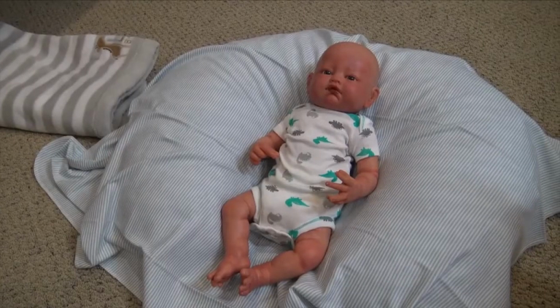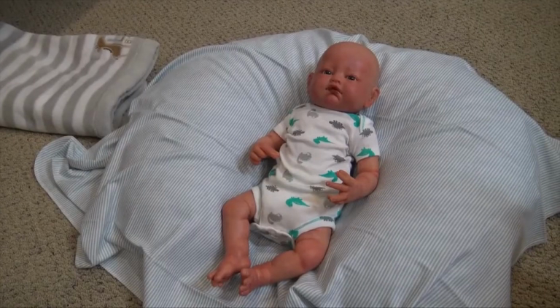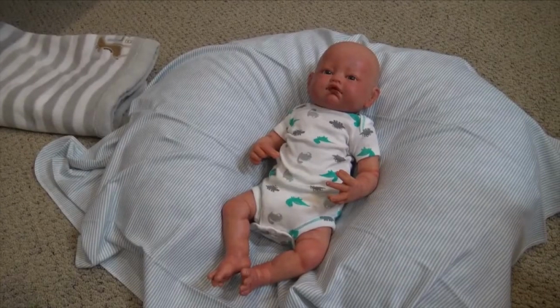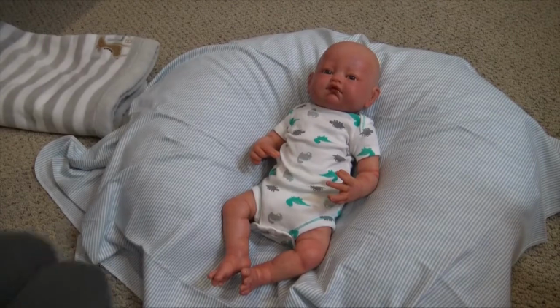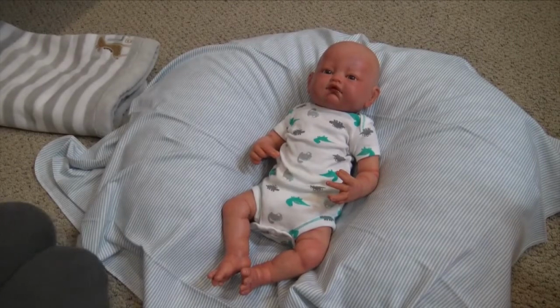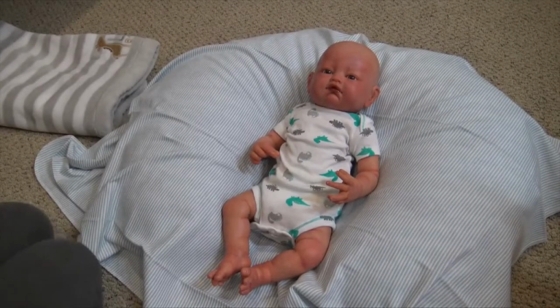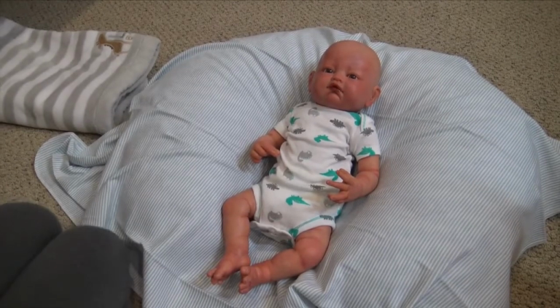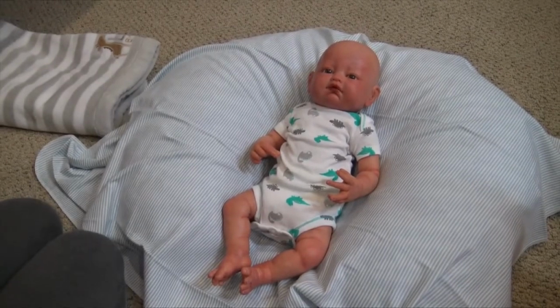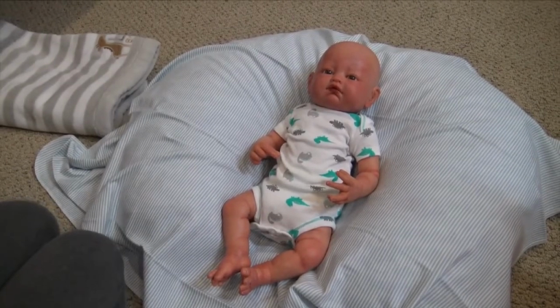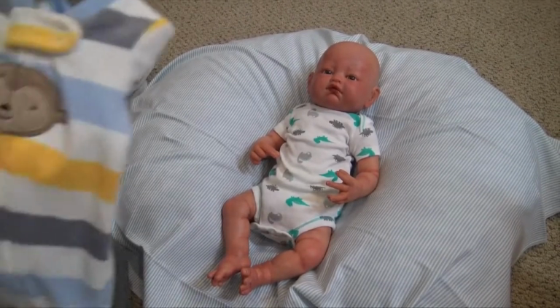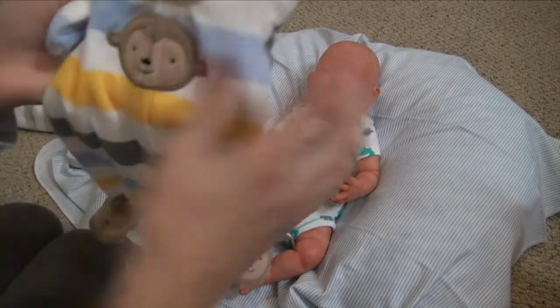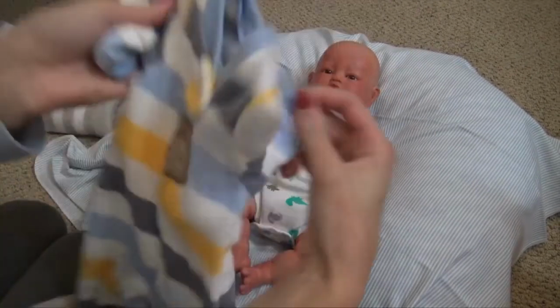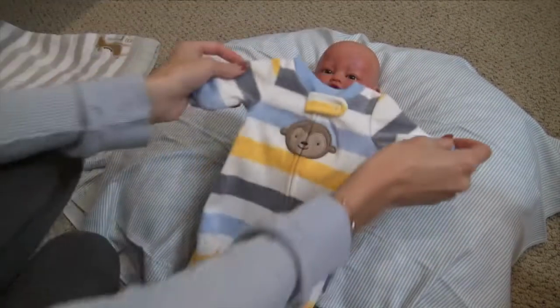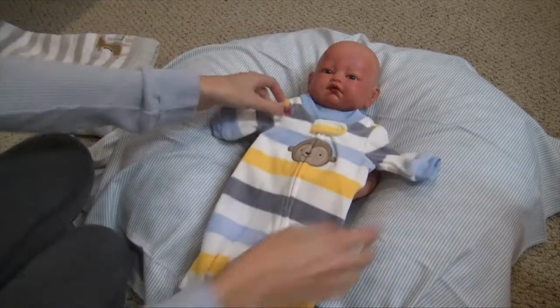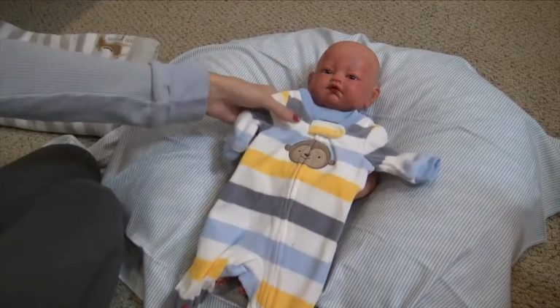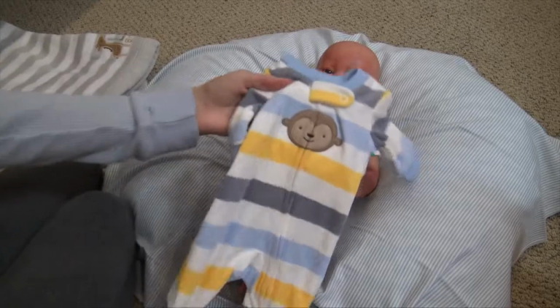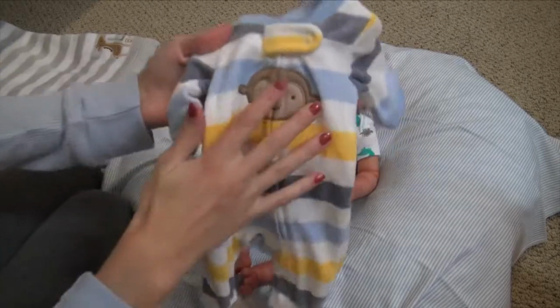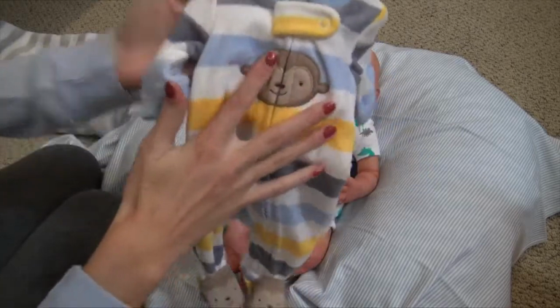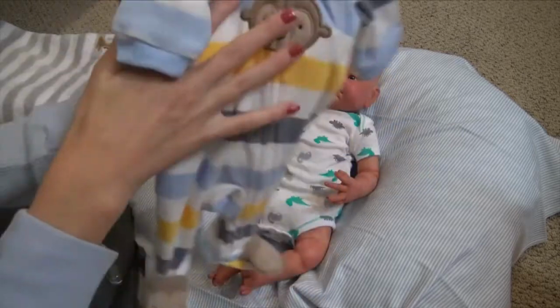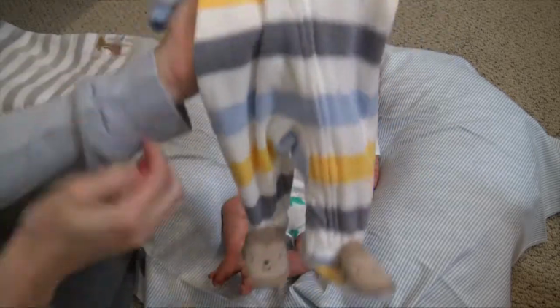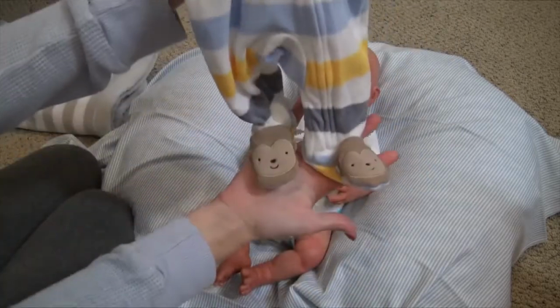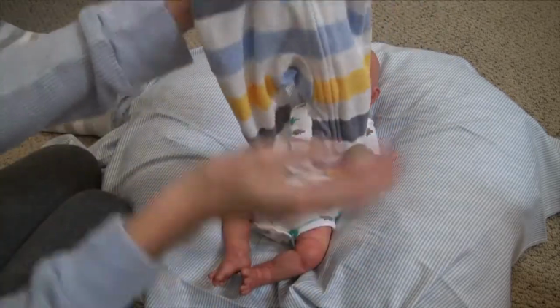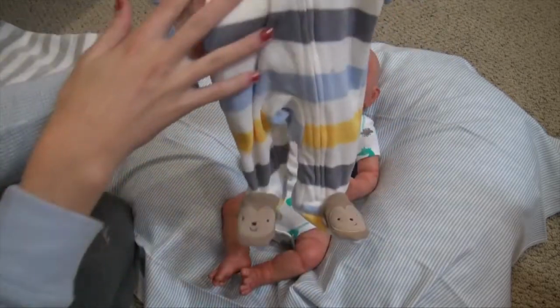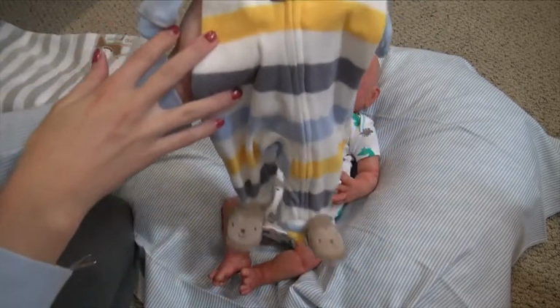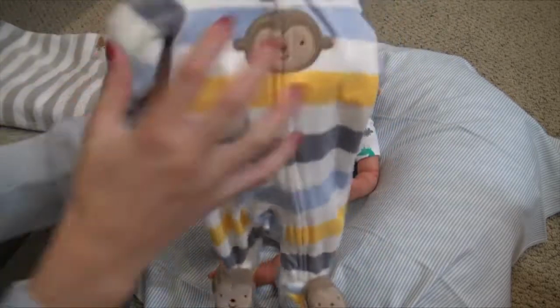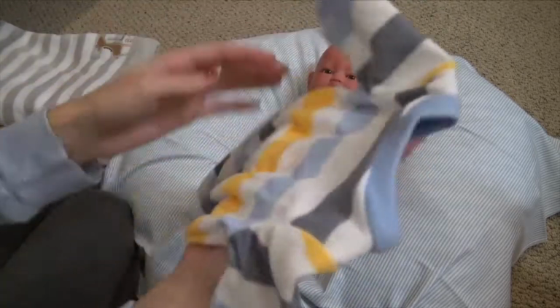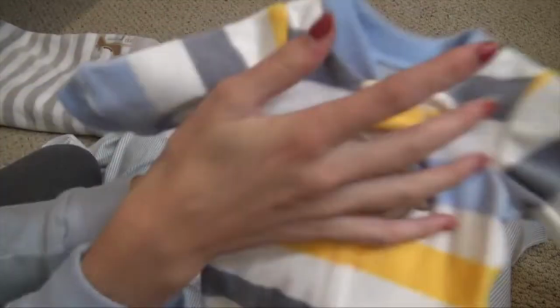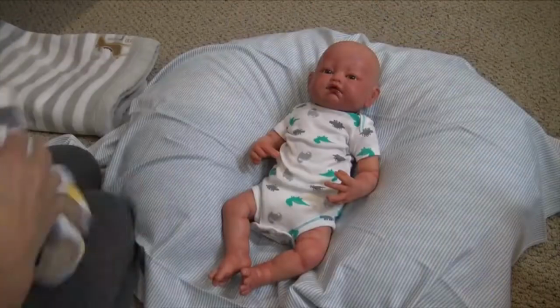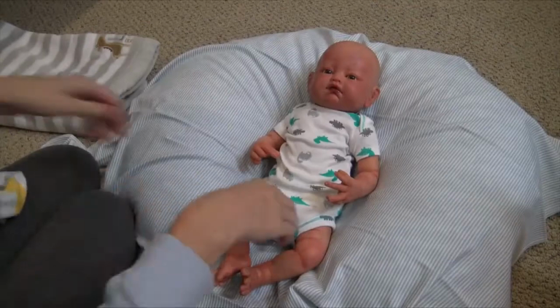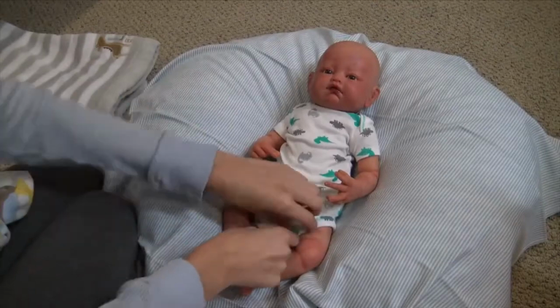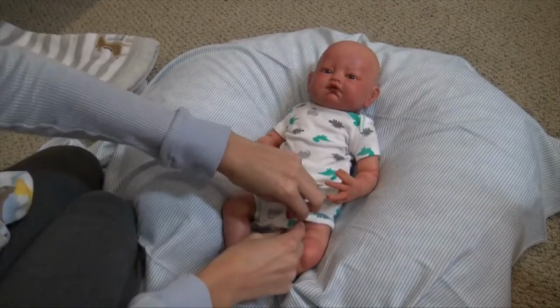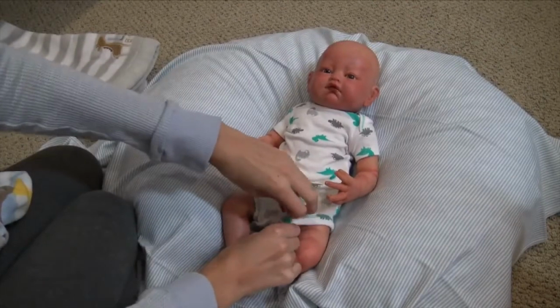So we're just going to be sending him home in all sleepers. First I need to change him — we're going to be putting him into this sleeper. It's really cute. It has a monkey here and monkey feet and then it has stripes. I think this one's really cute and it's fleece so it's nice and warm.